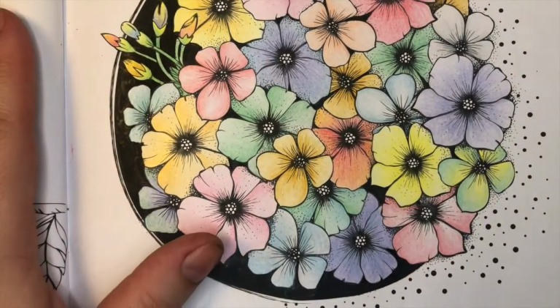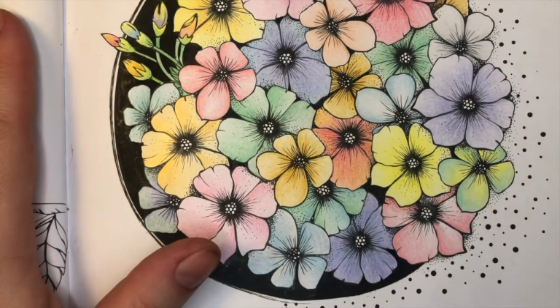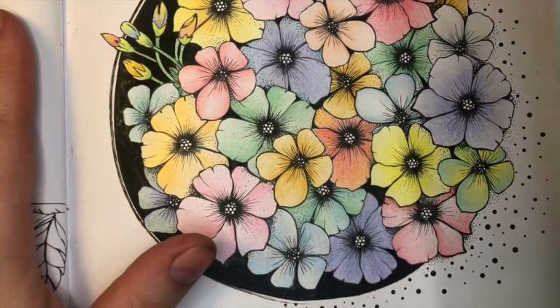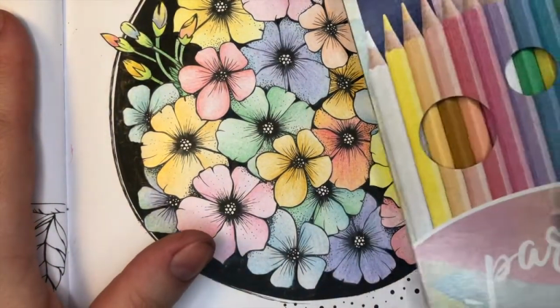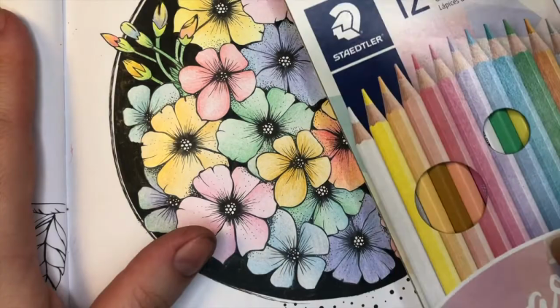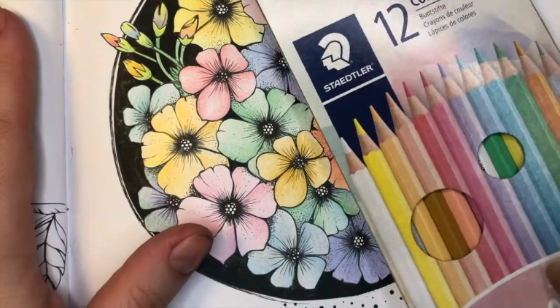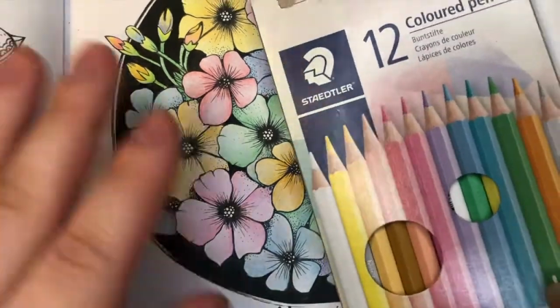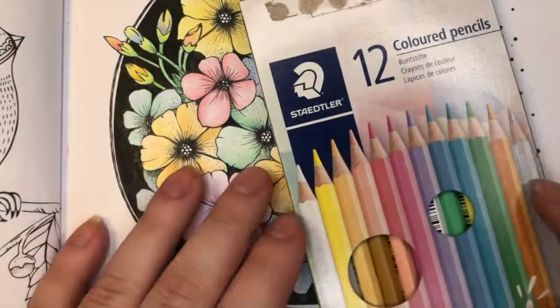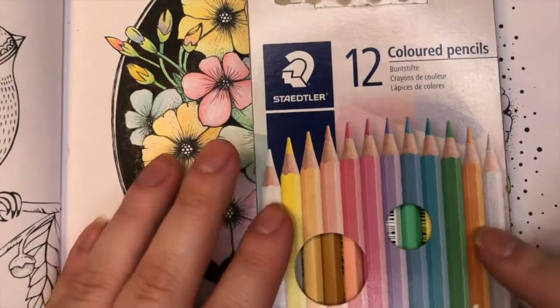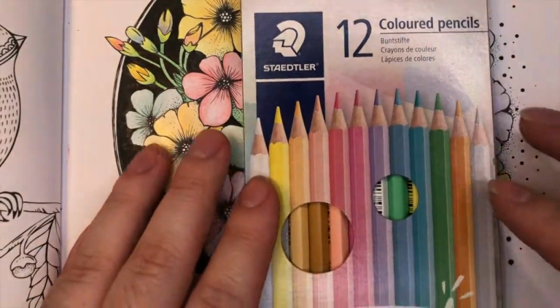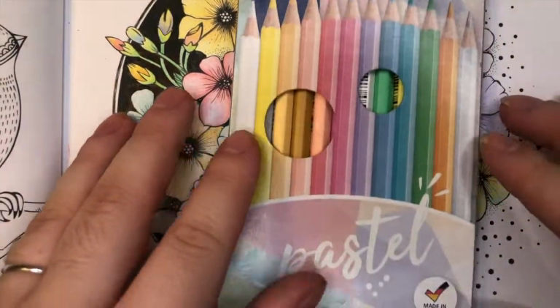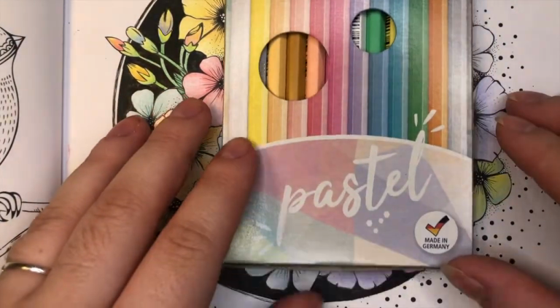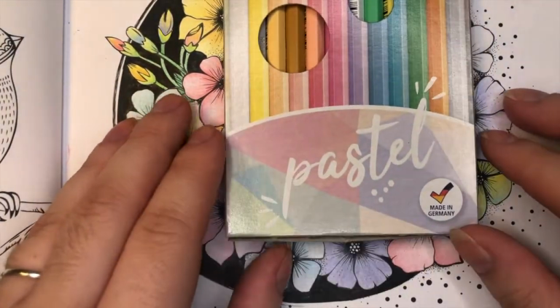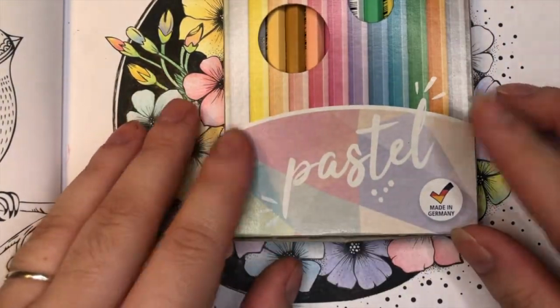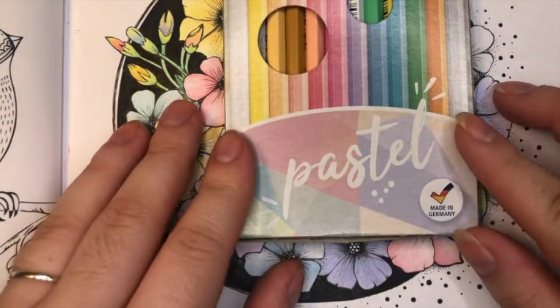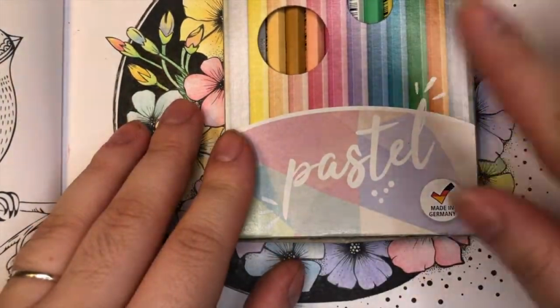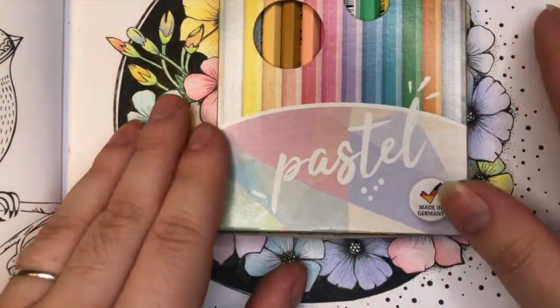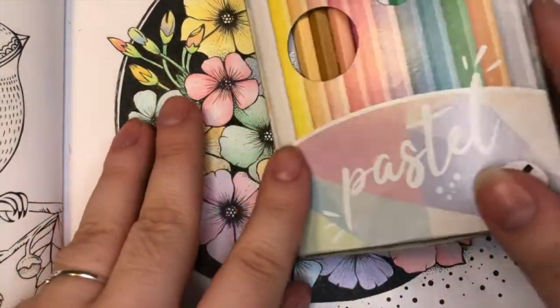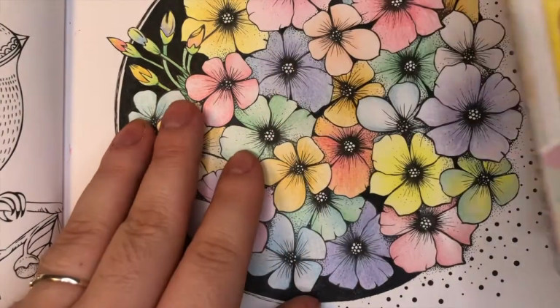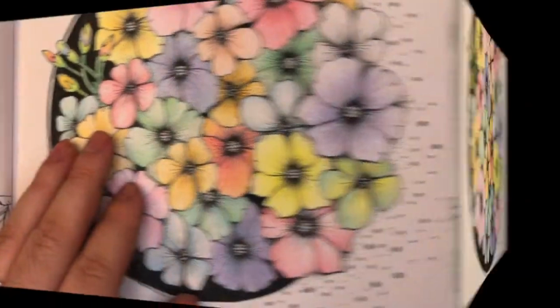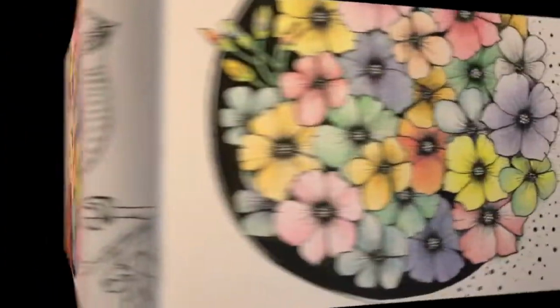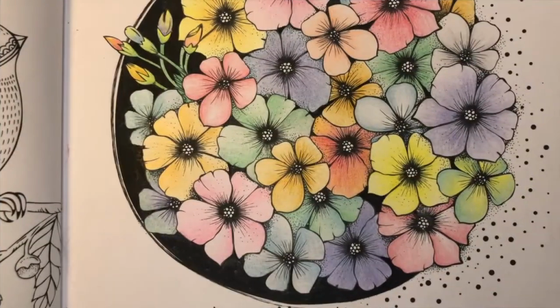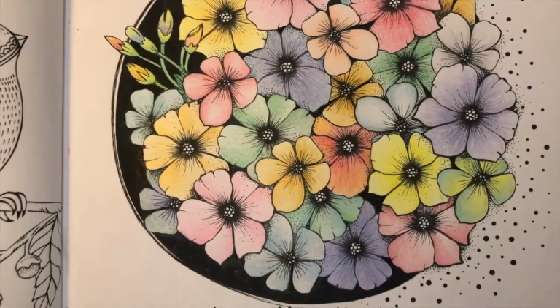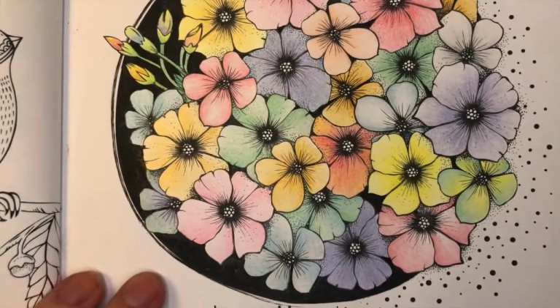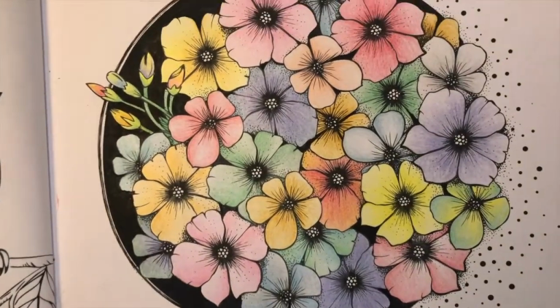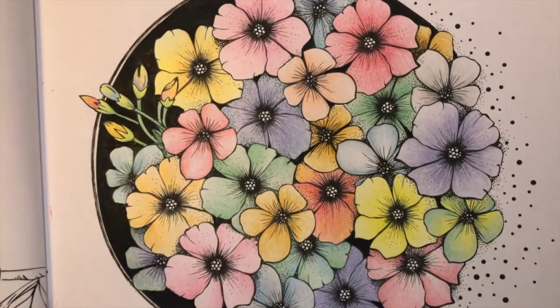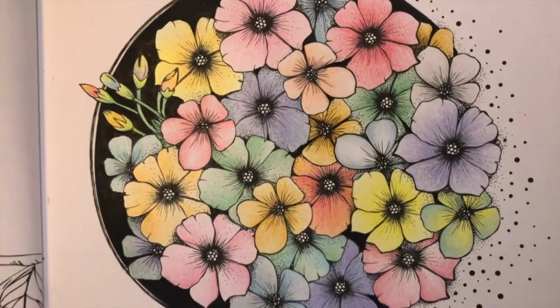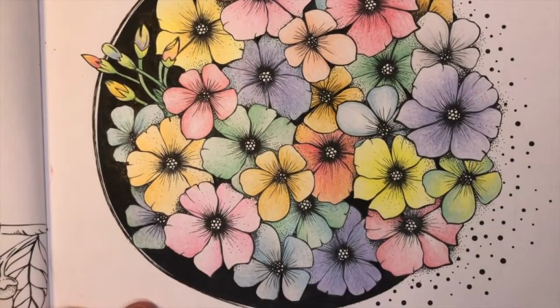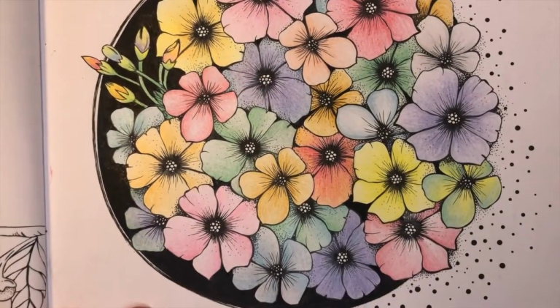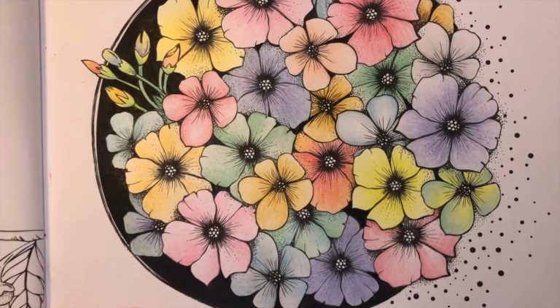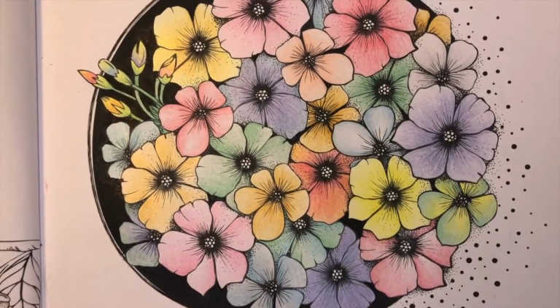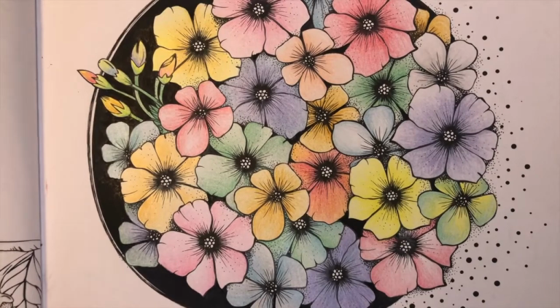So we are talking about the Staedtler colored pencils, pastels. I know it does mess up the color on camera. The pencils were okay — this is definitely not my finest work of art ever.